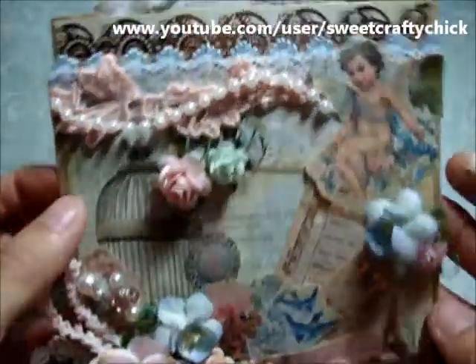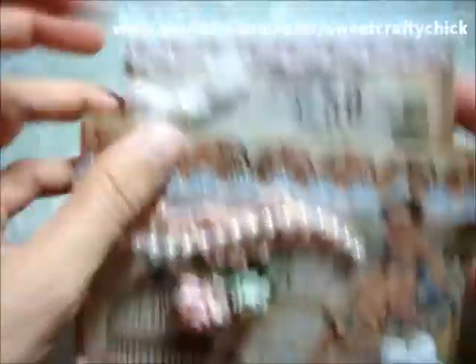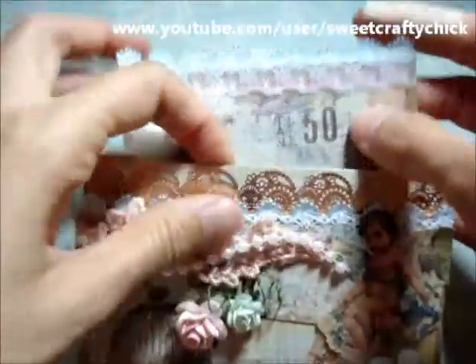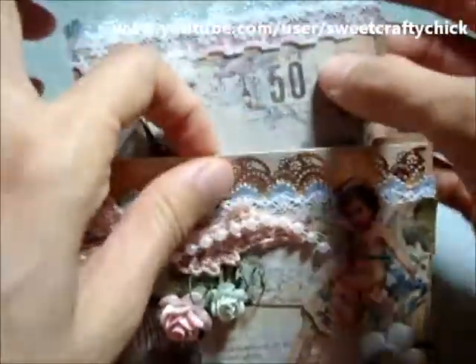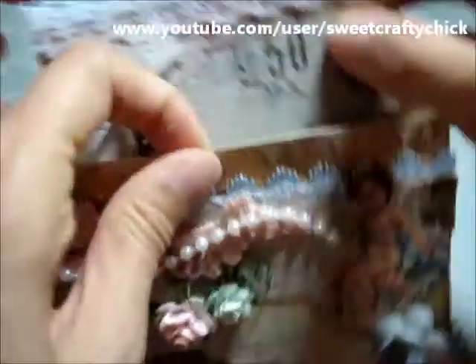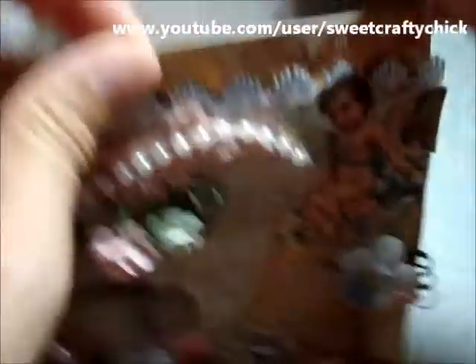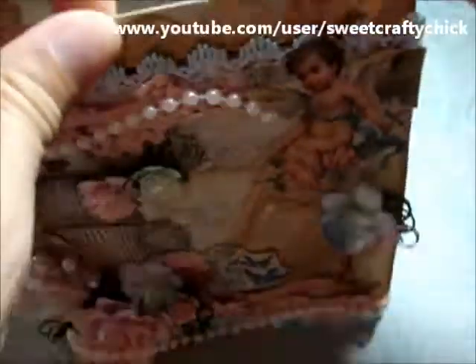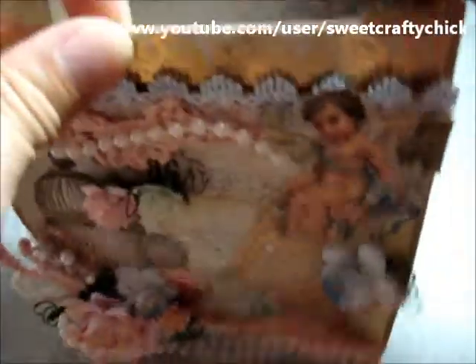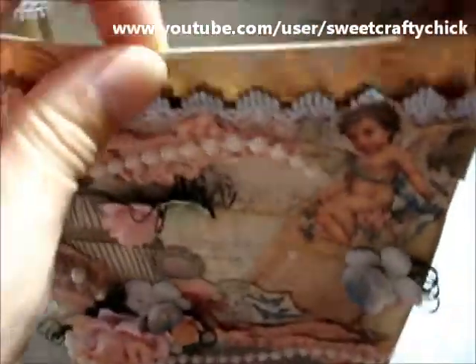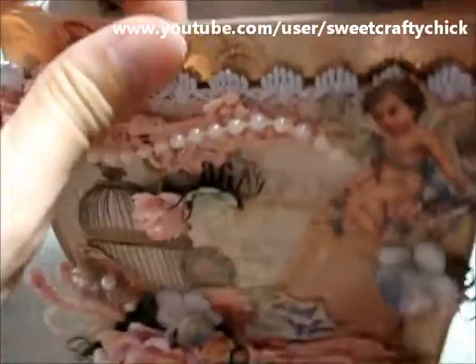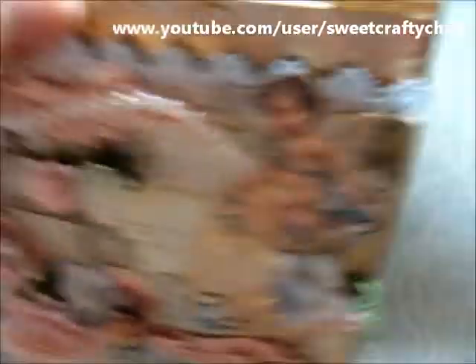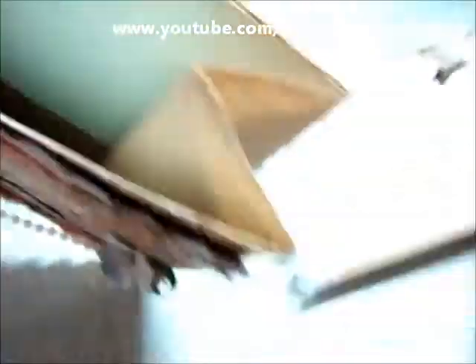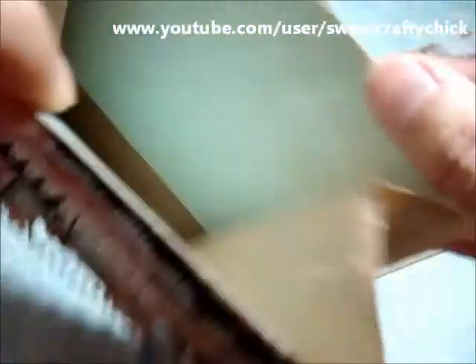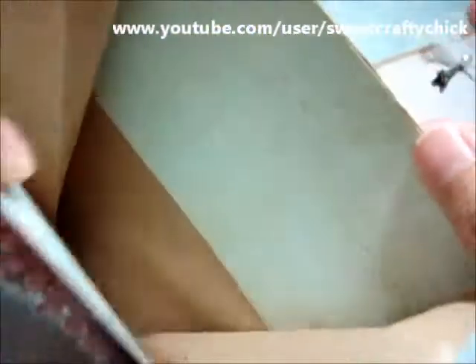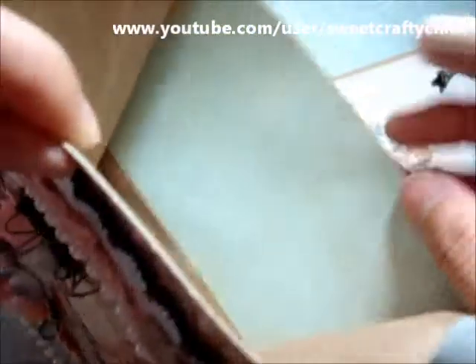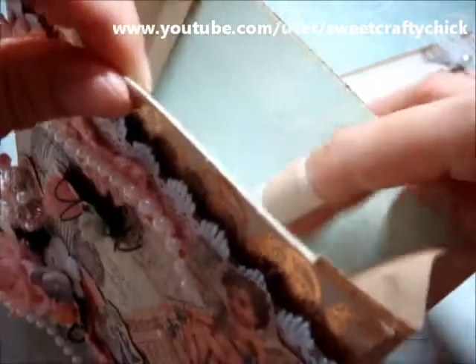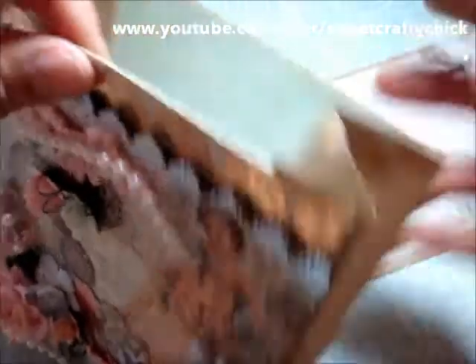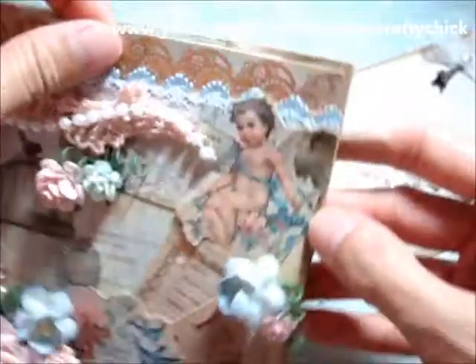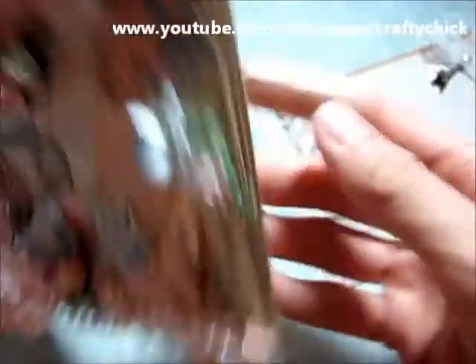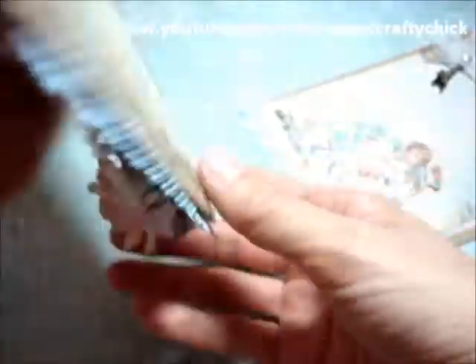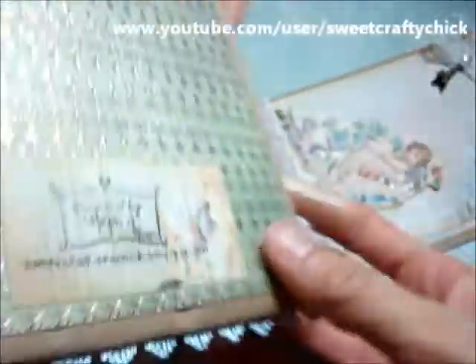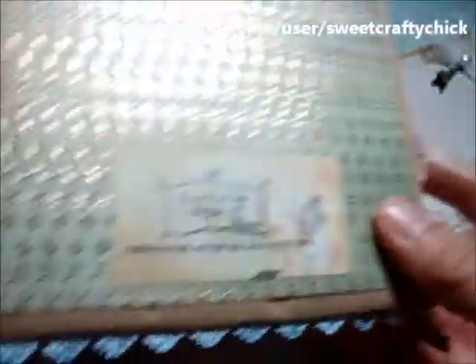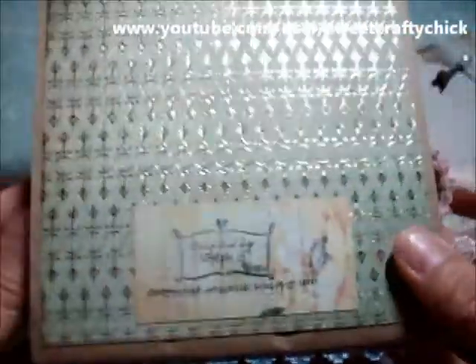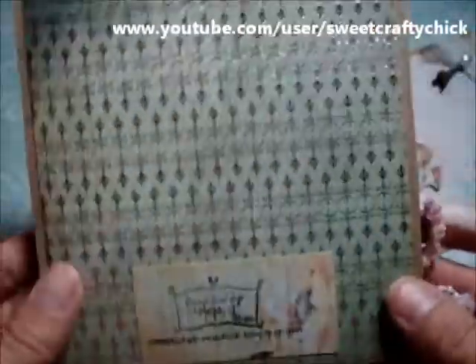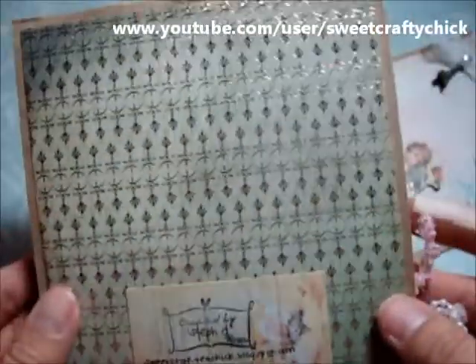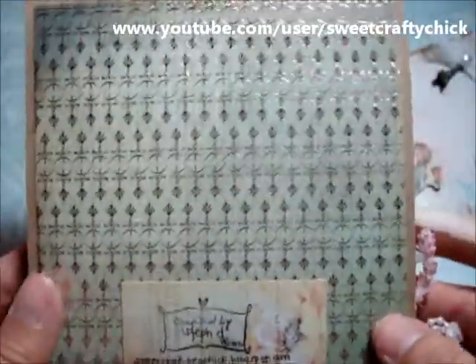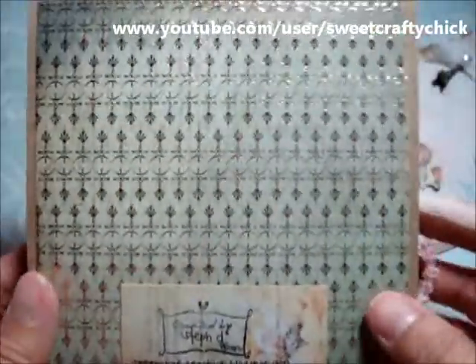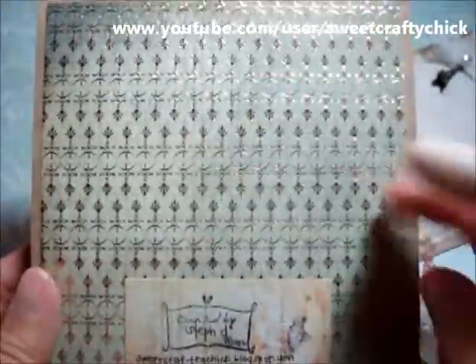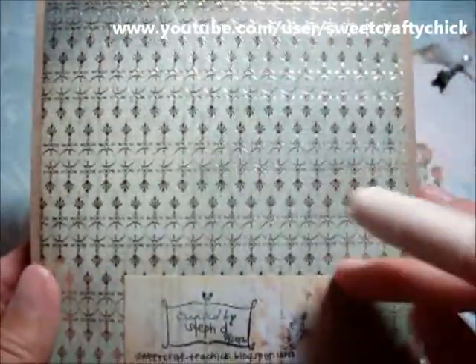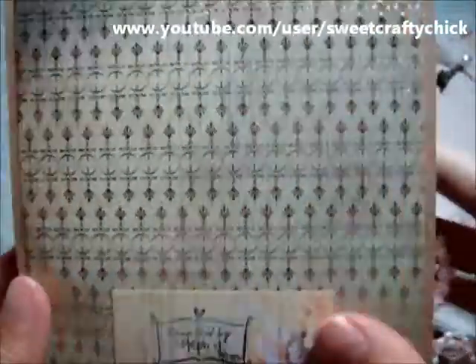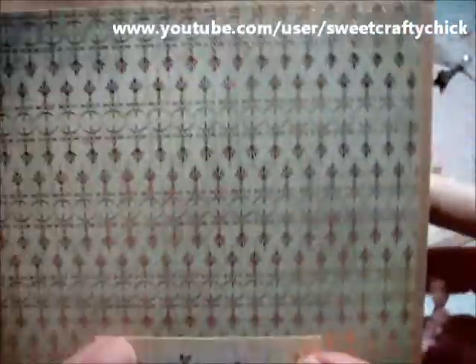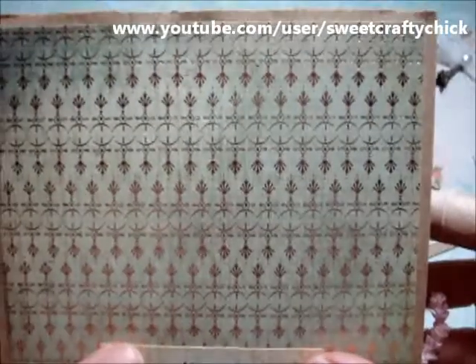I added some paper on the inside — not fully, just on the top part. And I also added to the back to finish it up.